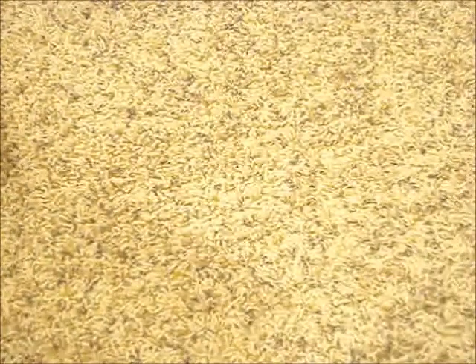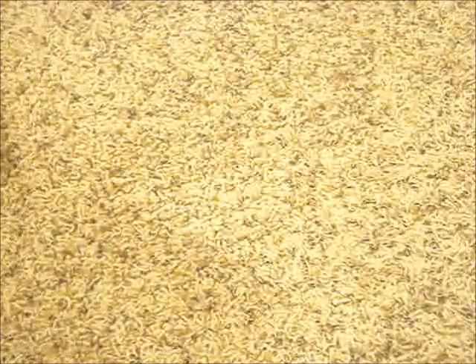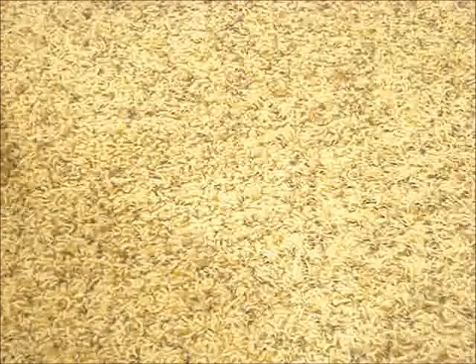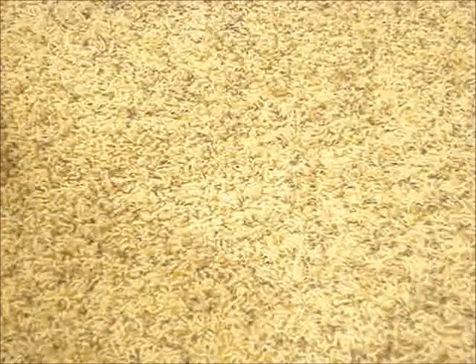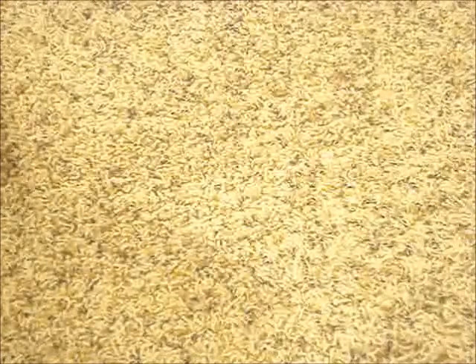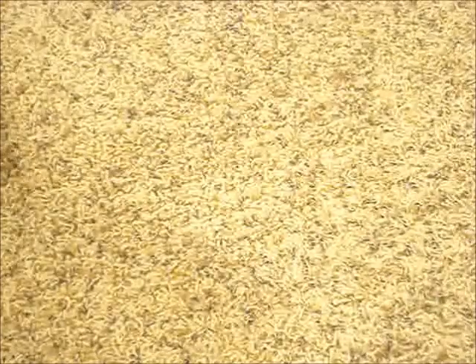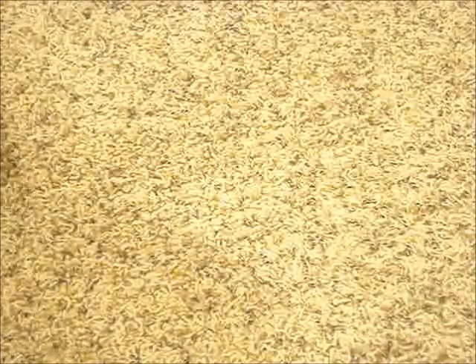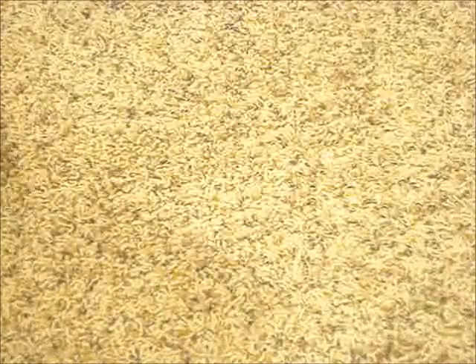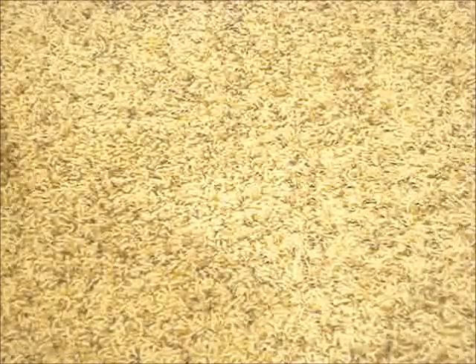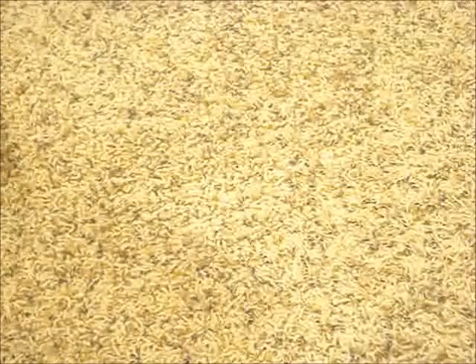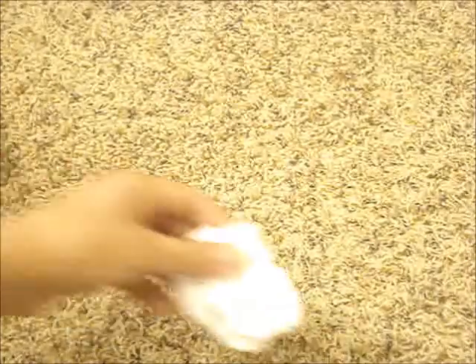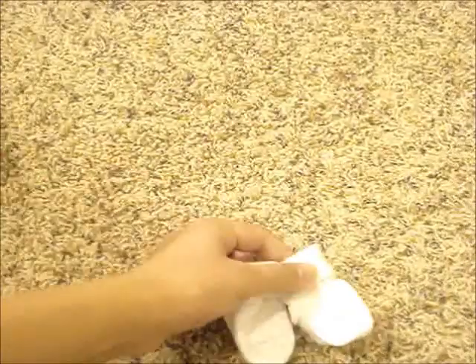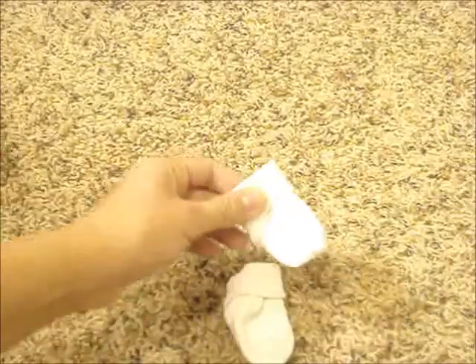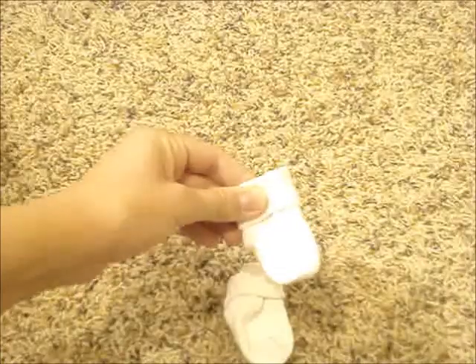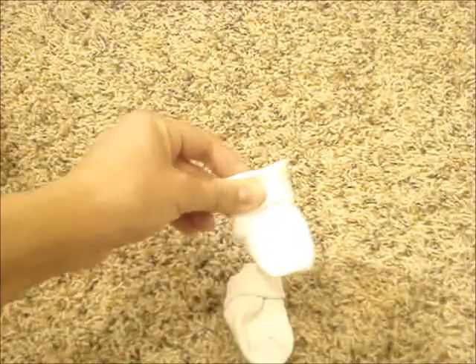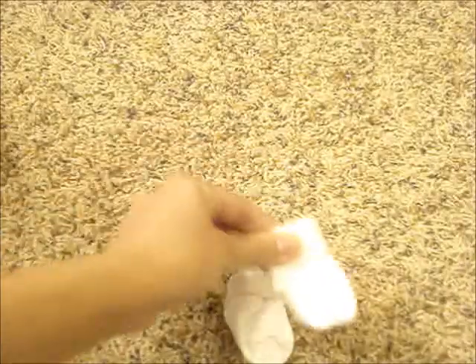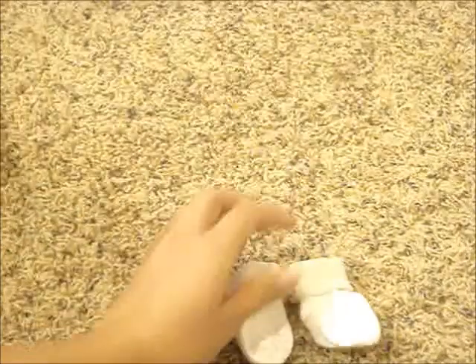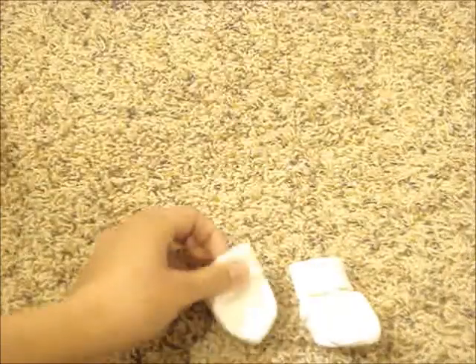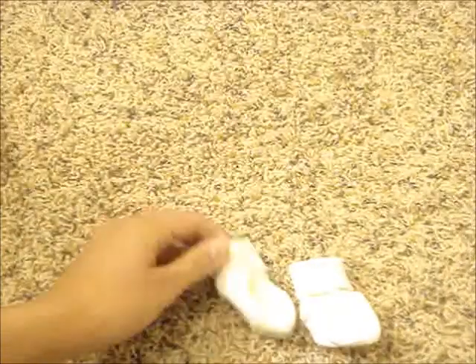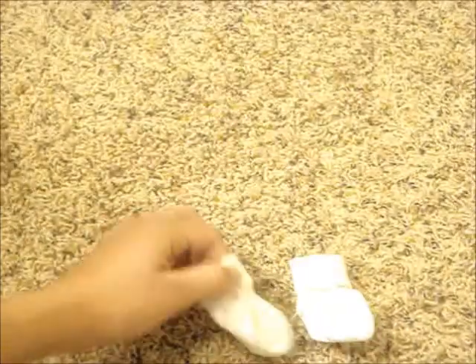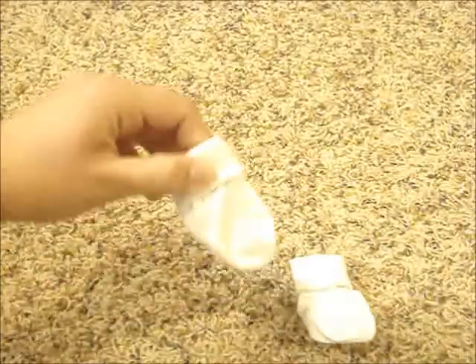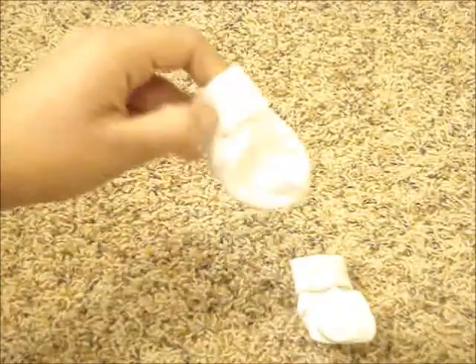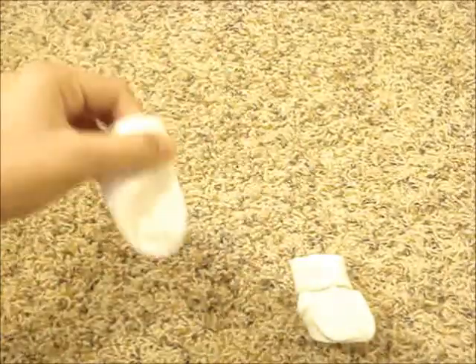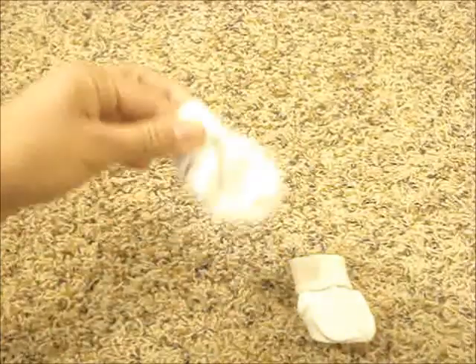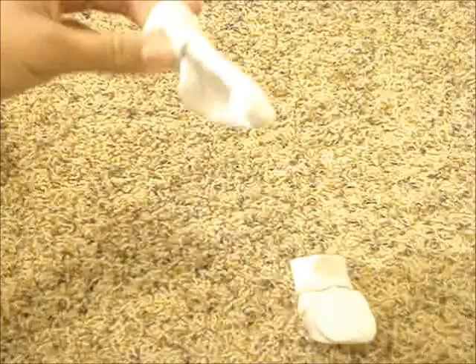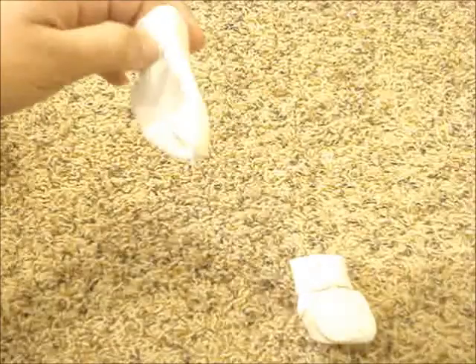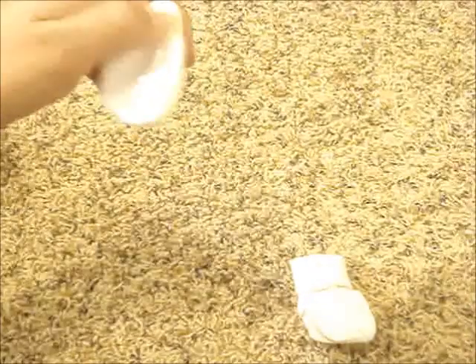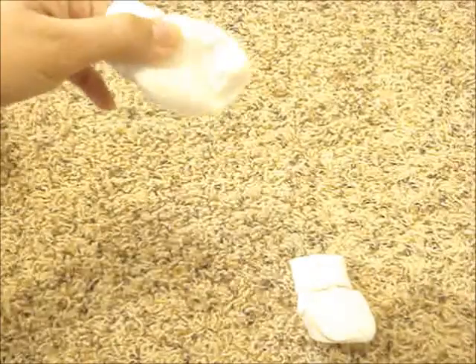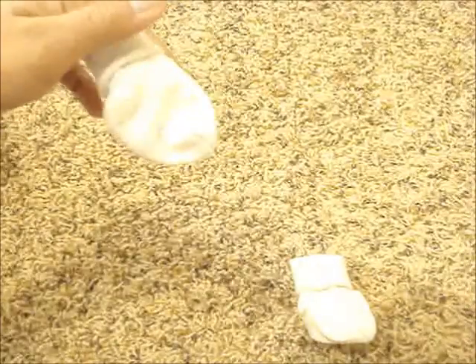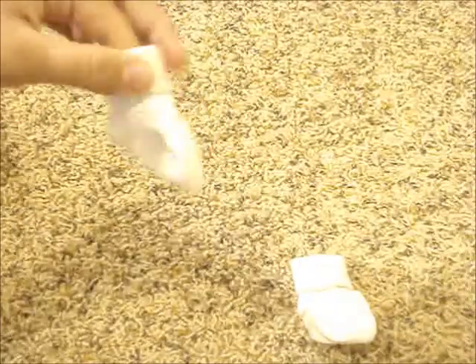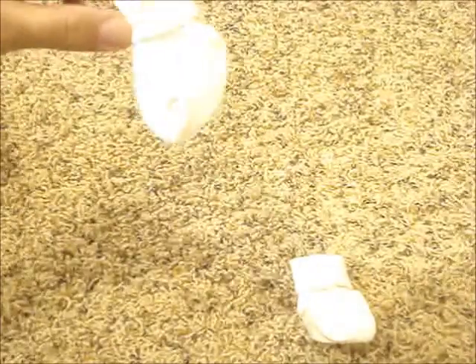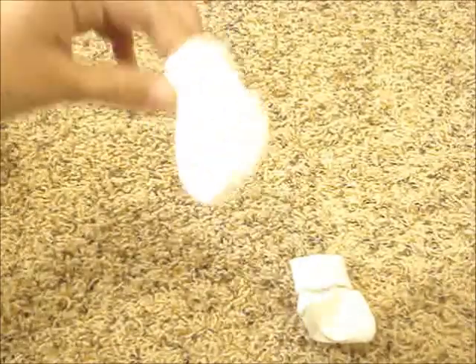The next thing that comes are these white bobby socks, and they're really cute socks. They're rolled in at the top, and I just really like them.